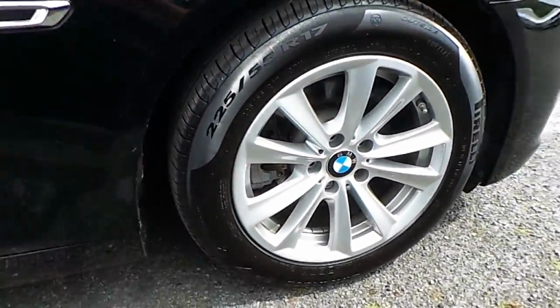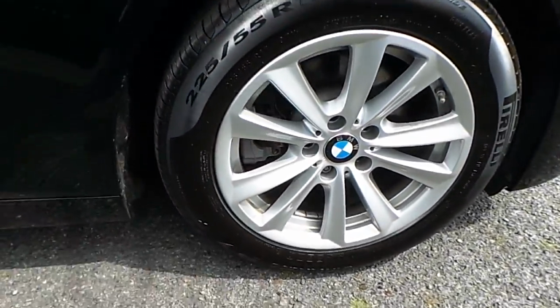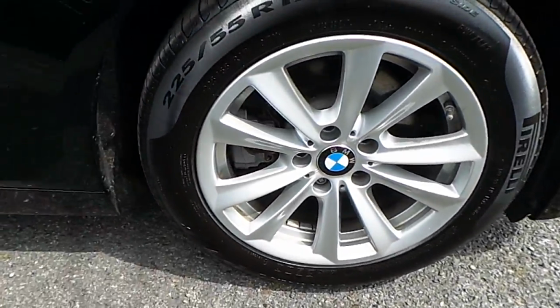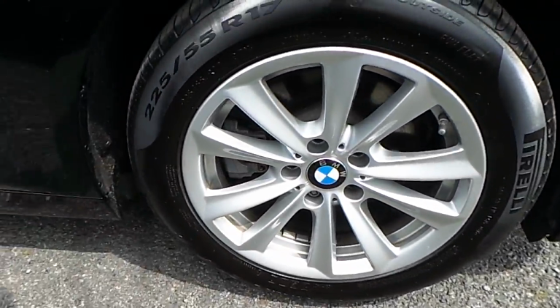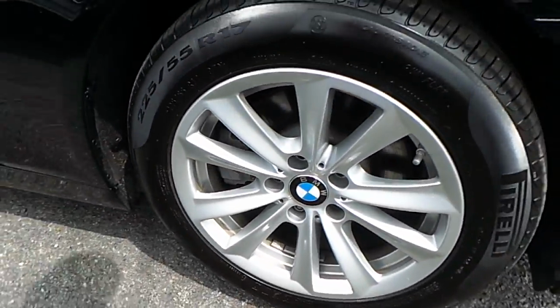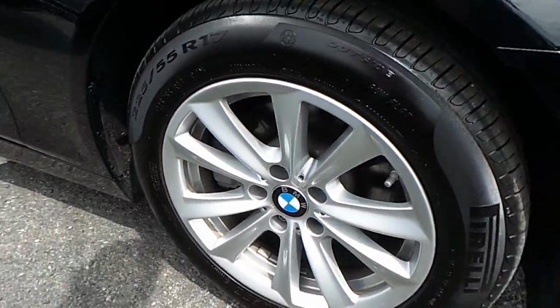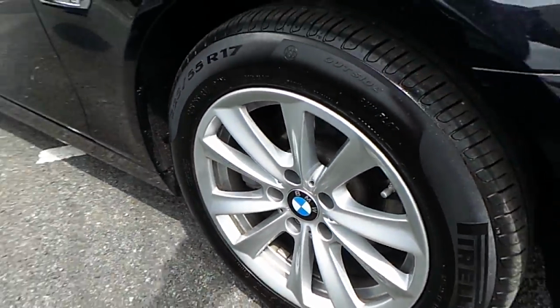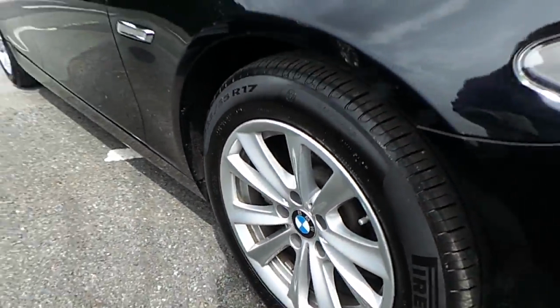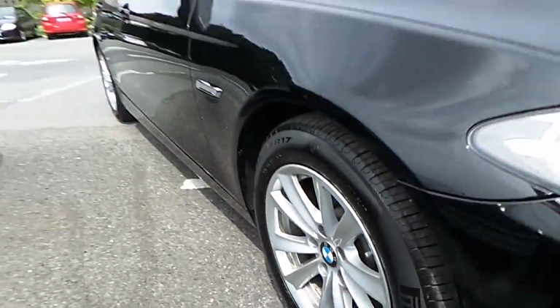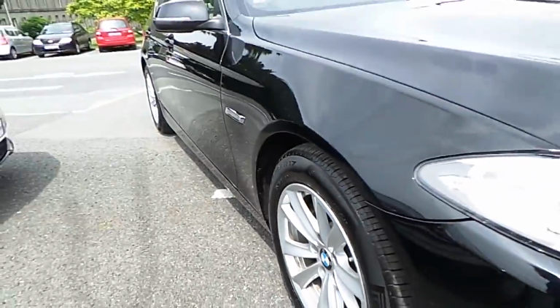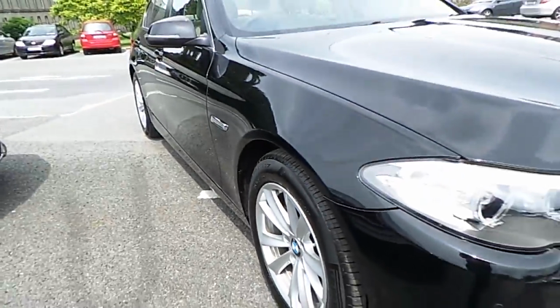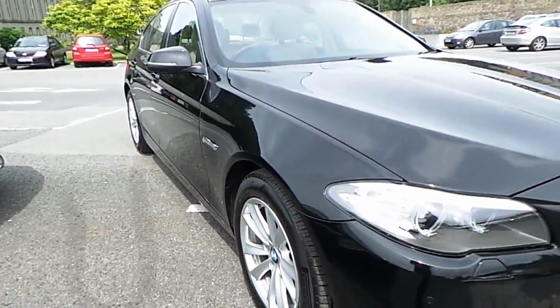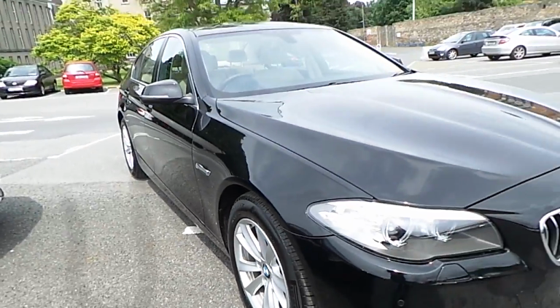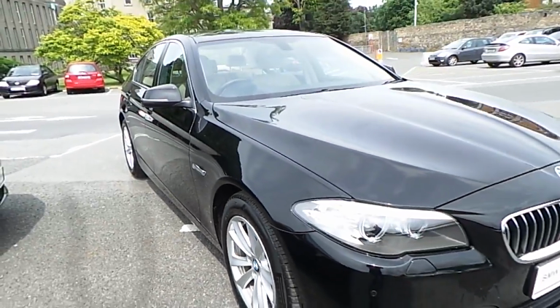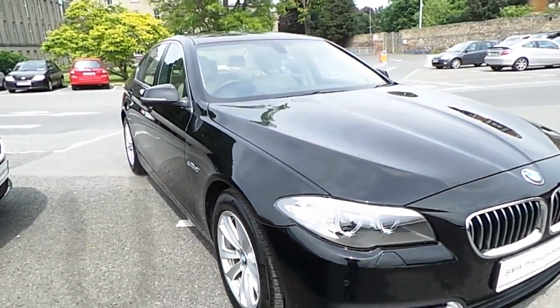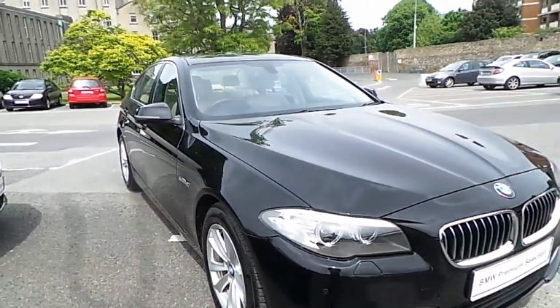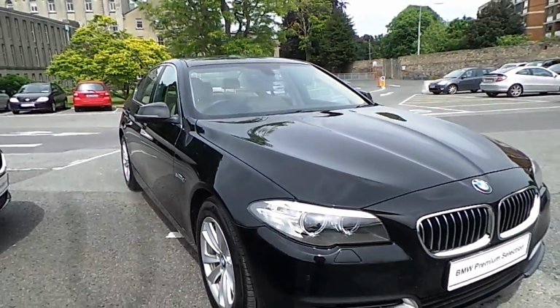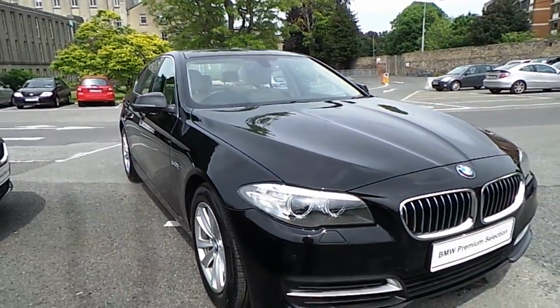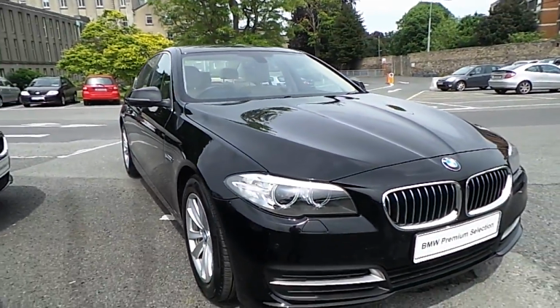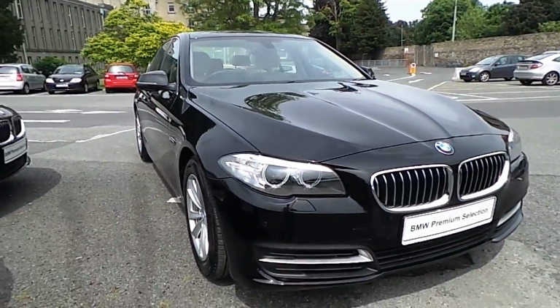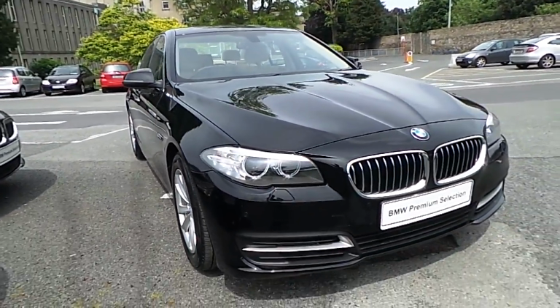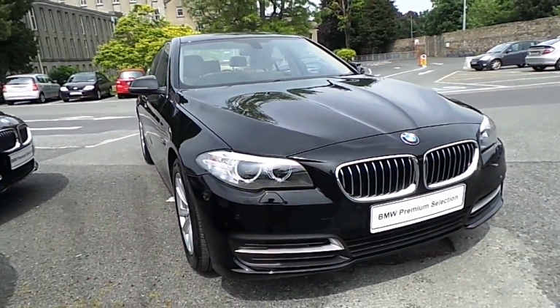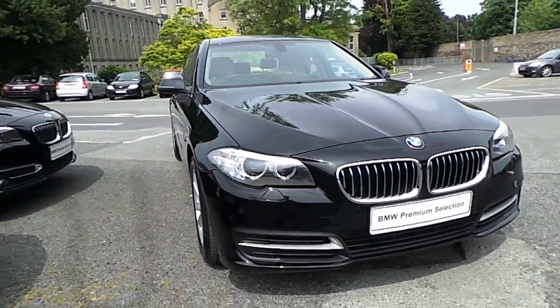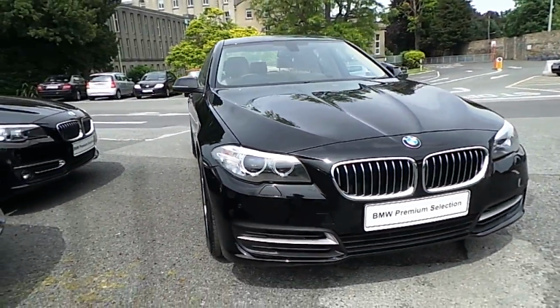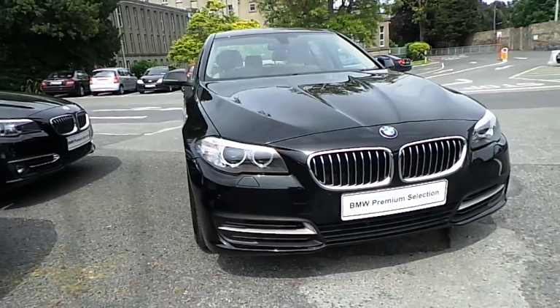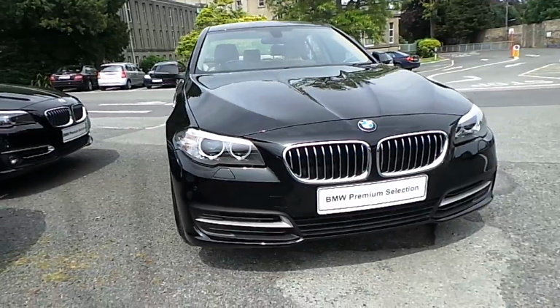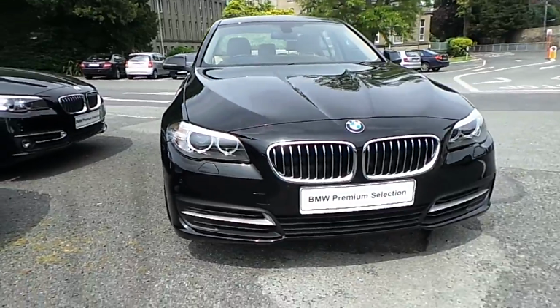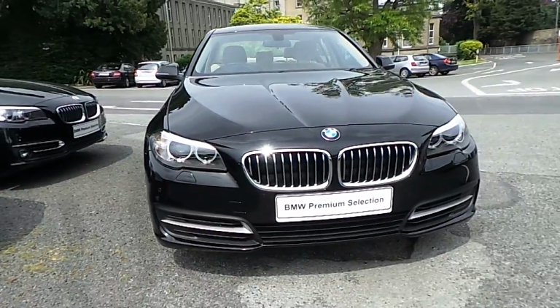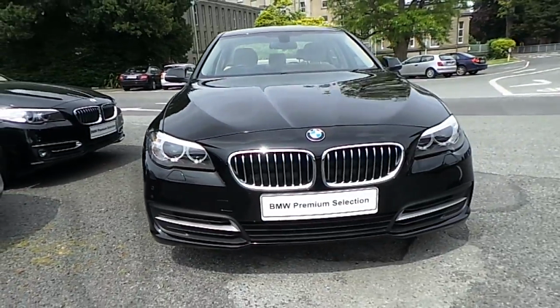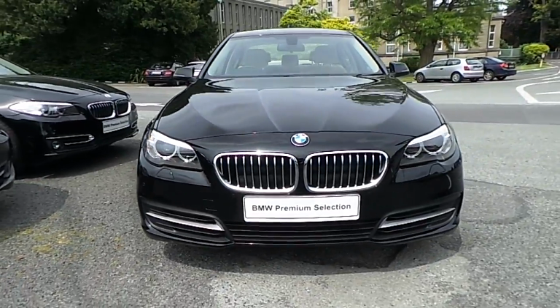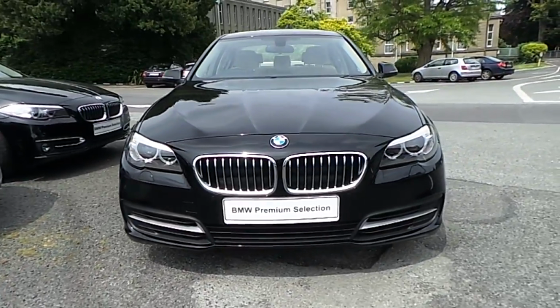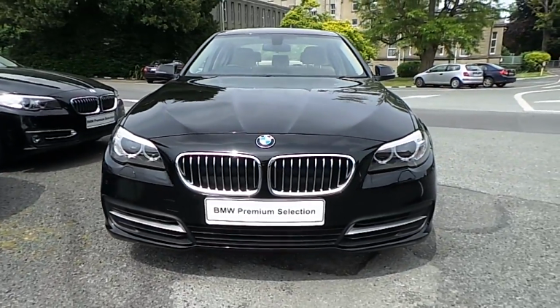I'd like to thank you for taking the time to watch this video. If you'd like any more information on this or any other BMW in our stock, please call us on 01215 3300.